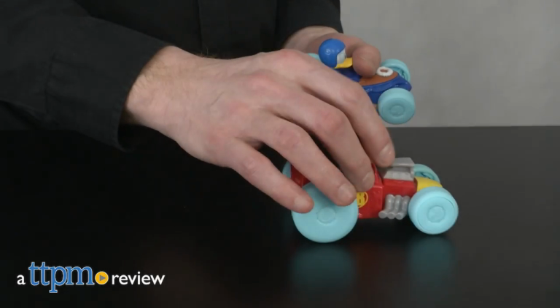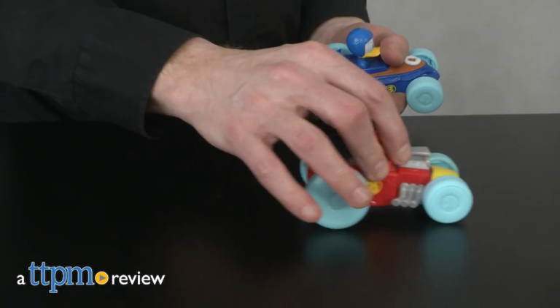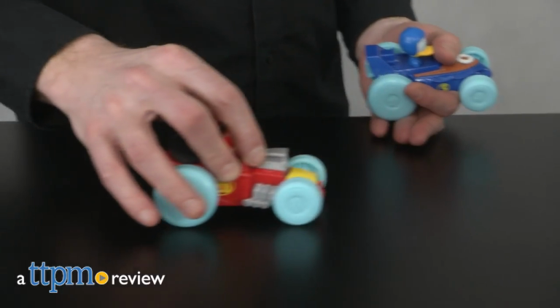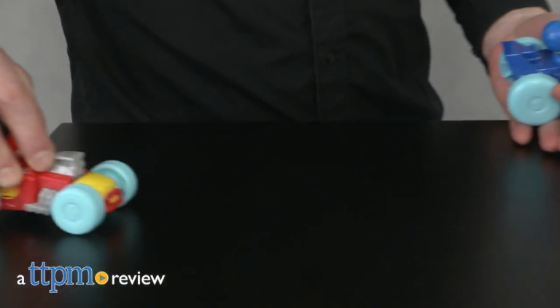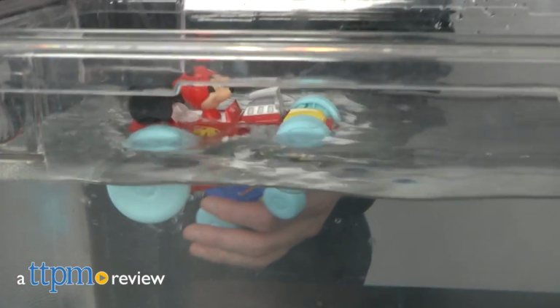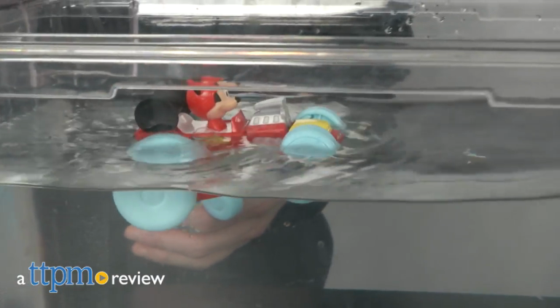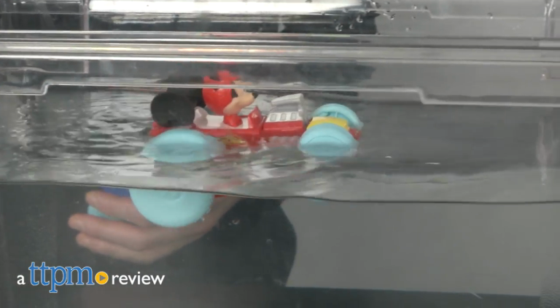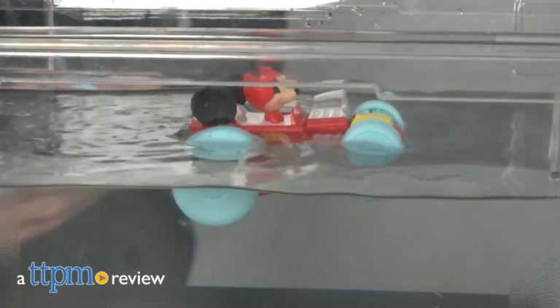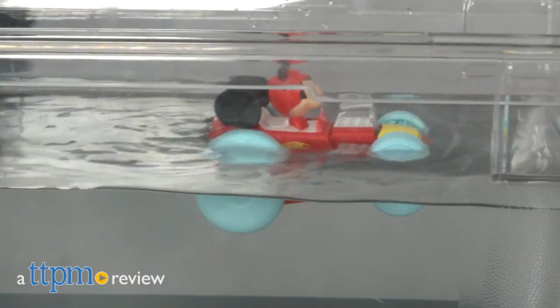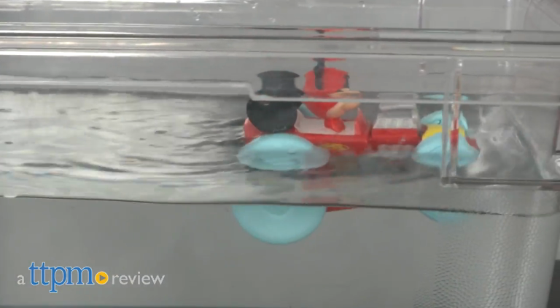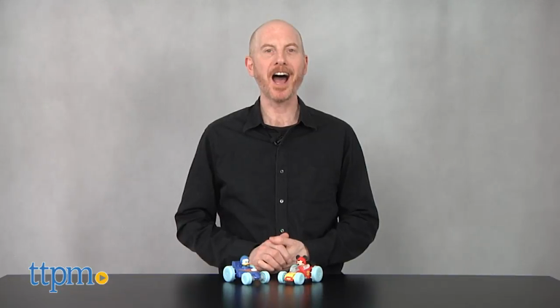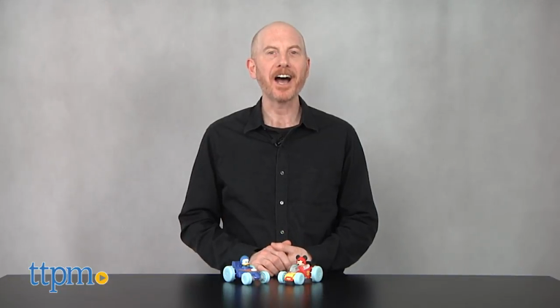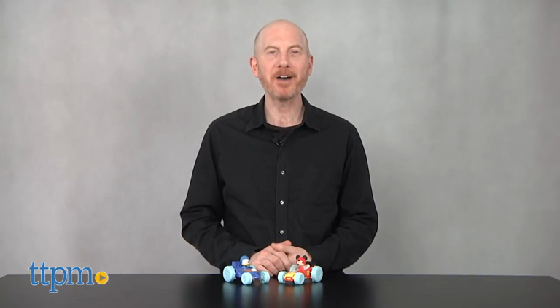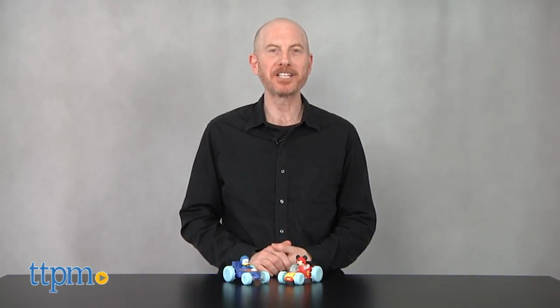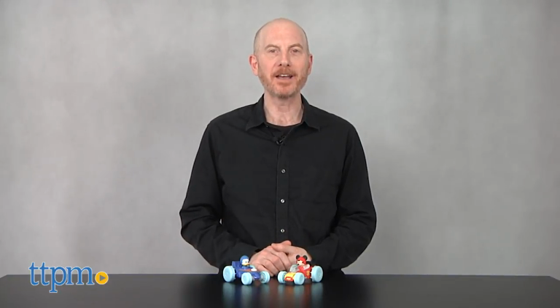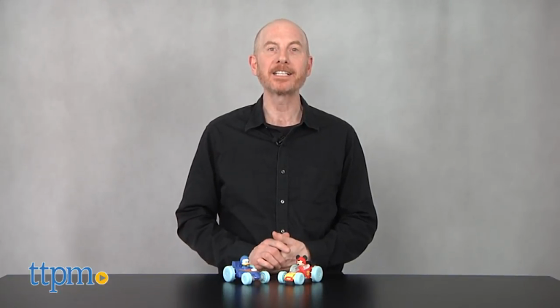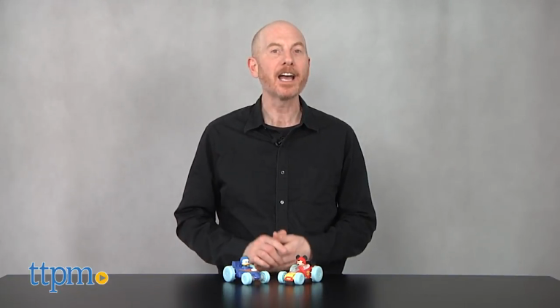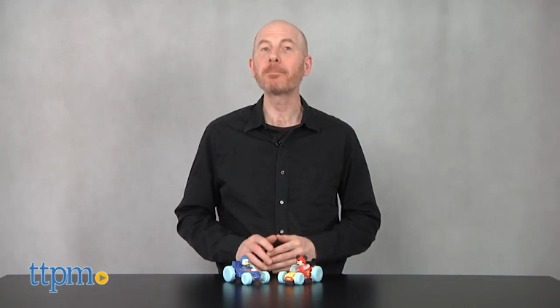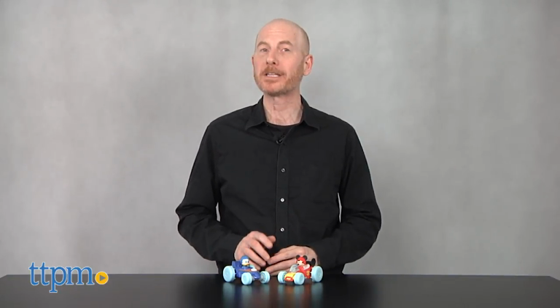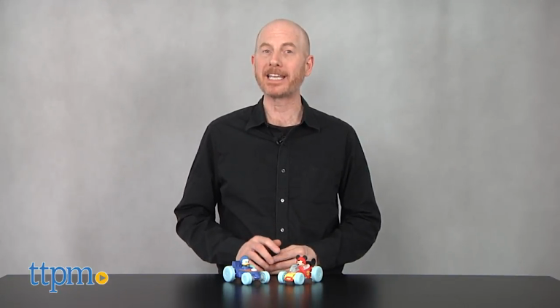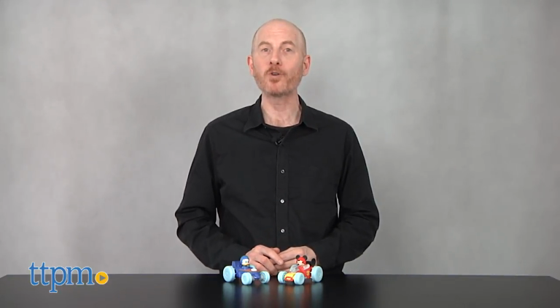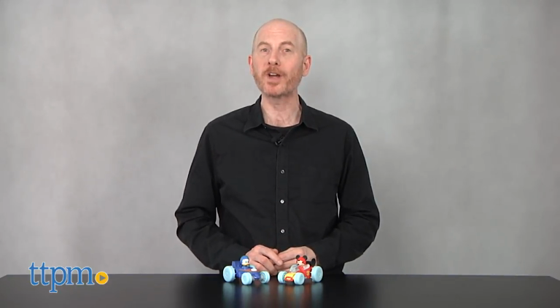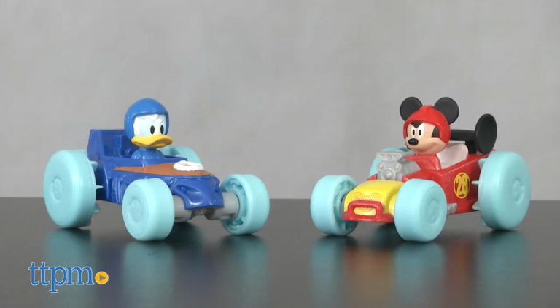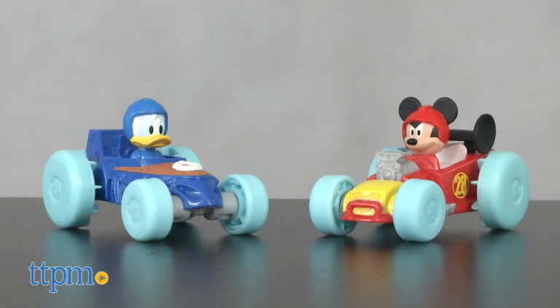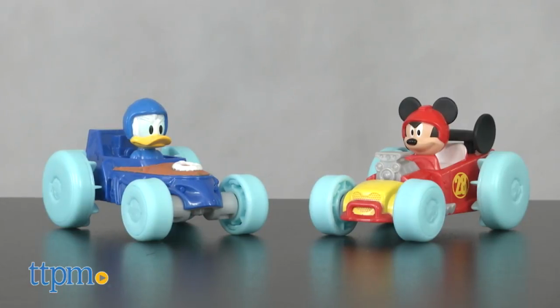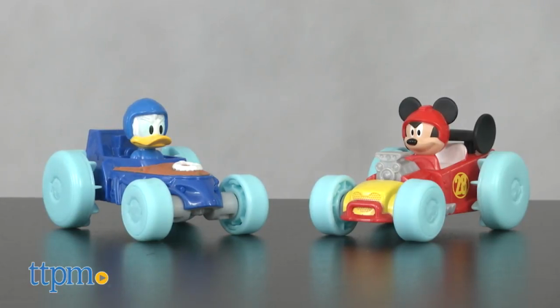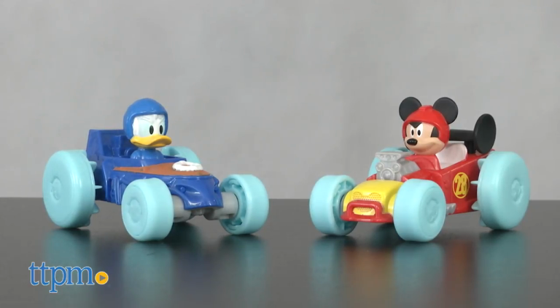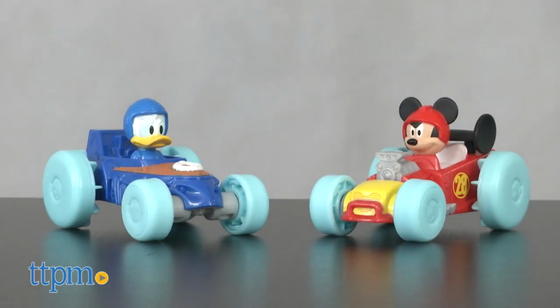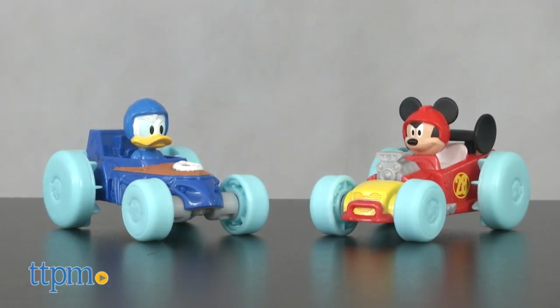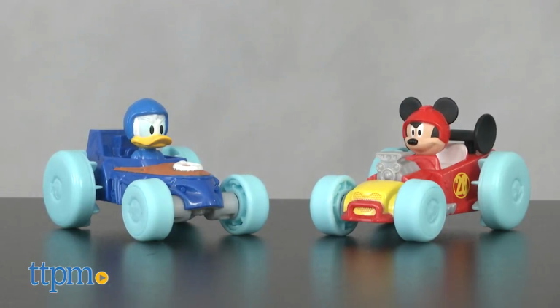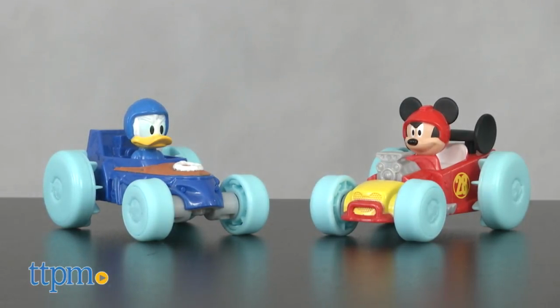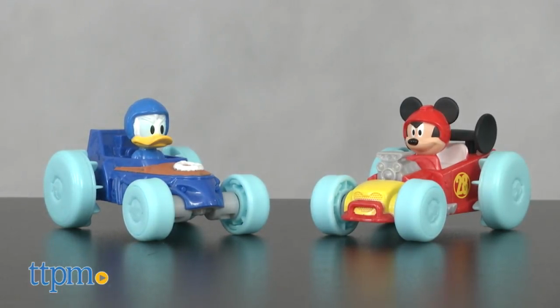On your mark, get soap and go! Hi, I'm Matt with TTPM and today I'm playing with the Mickey and the Roadster Racers Splashin' Speed Mickey and Donald from Fisher-Price.